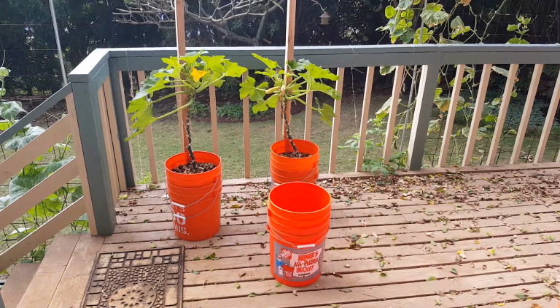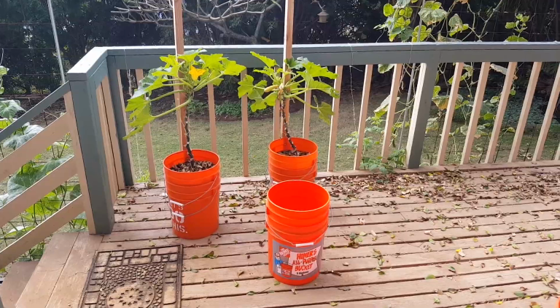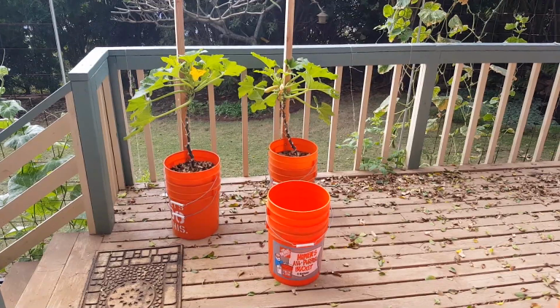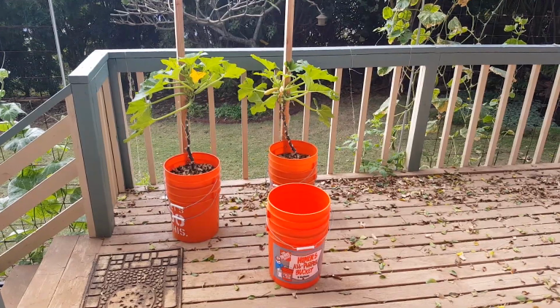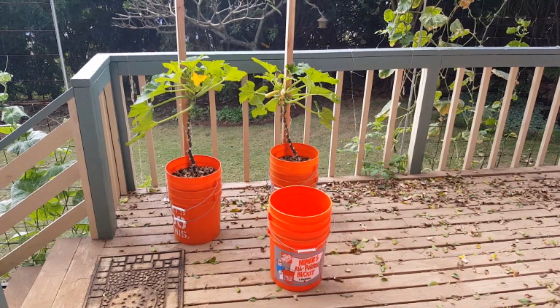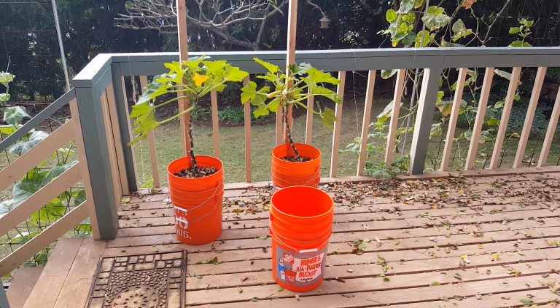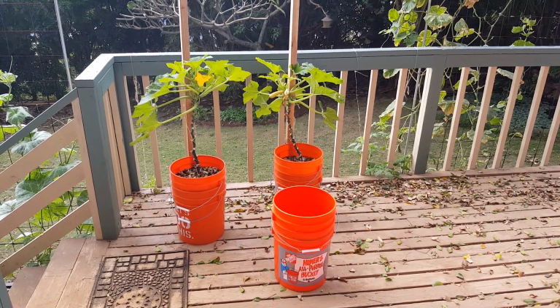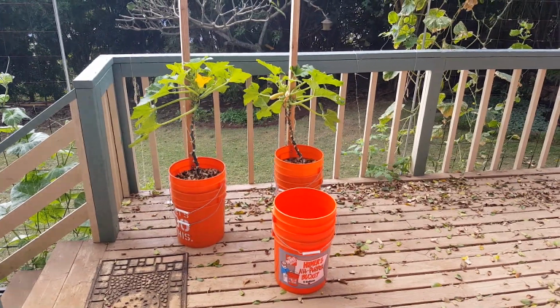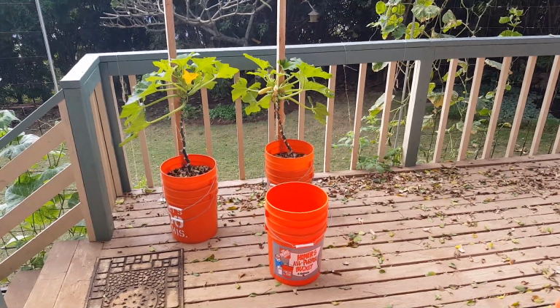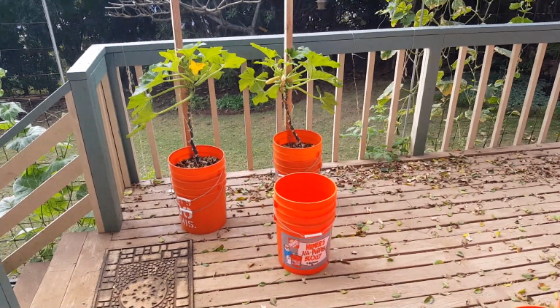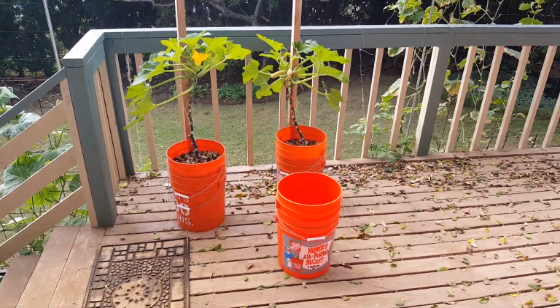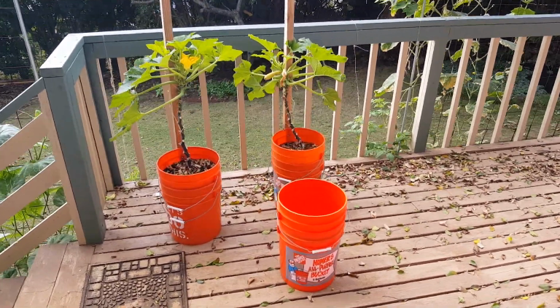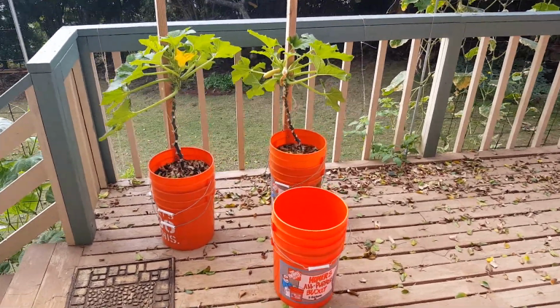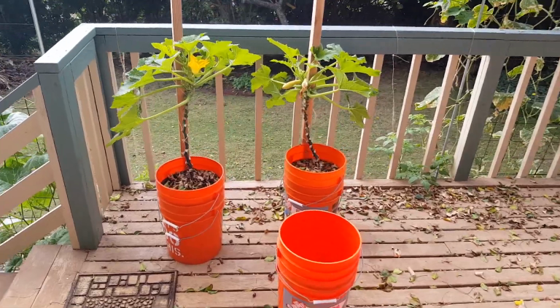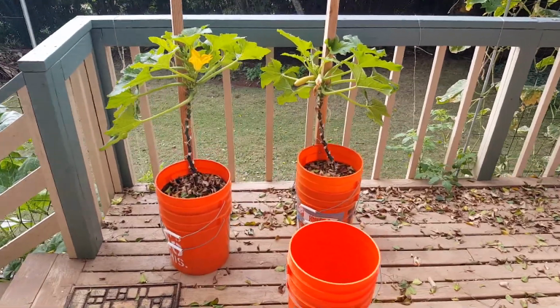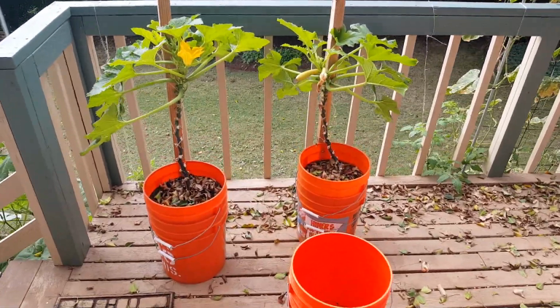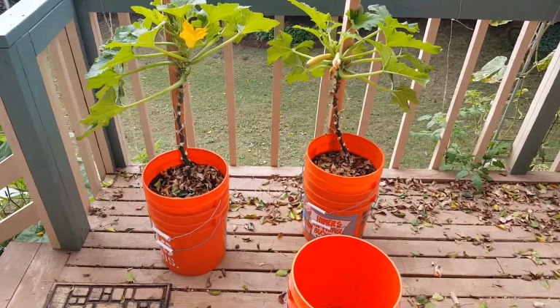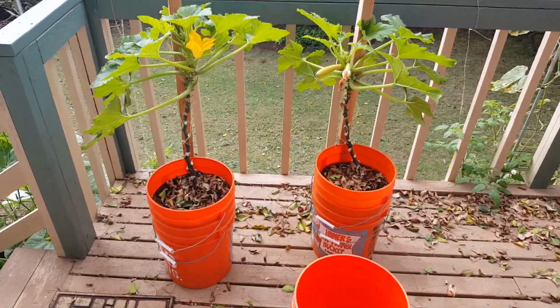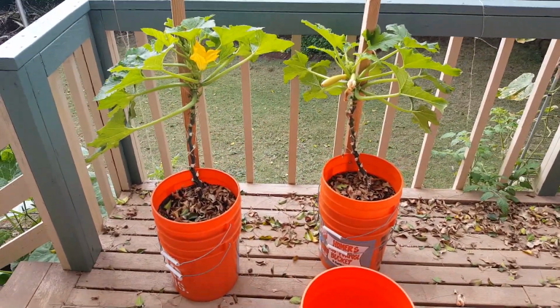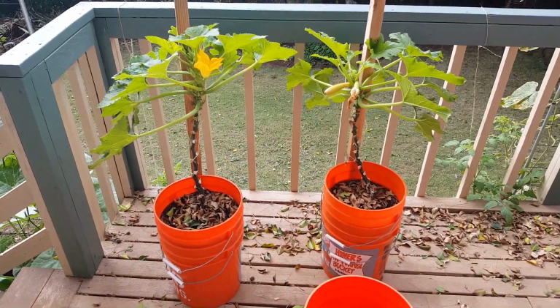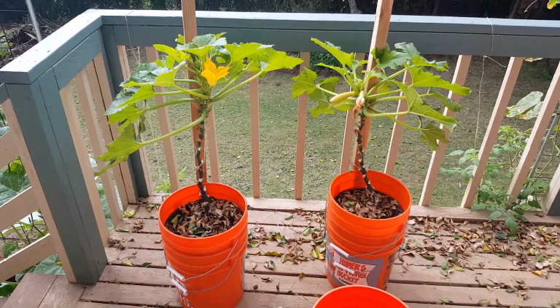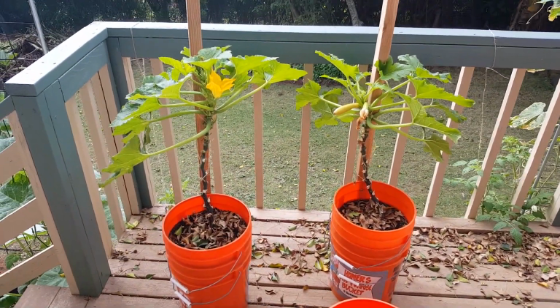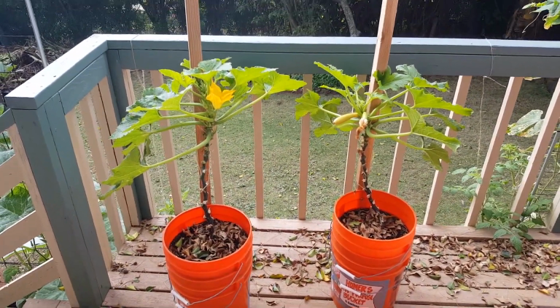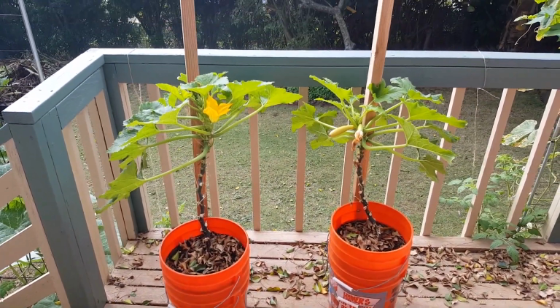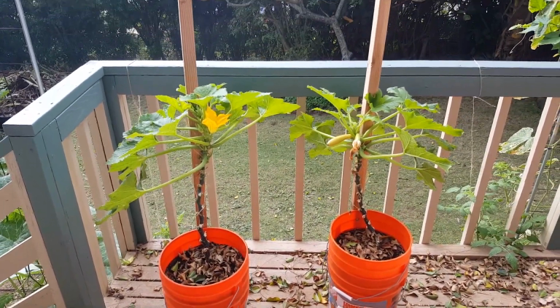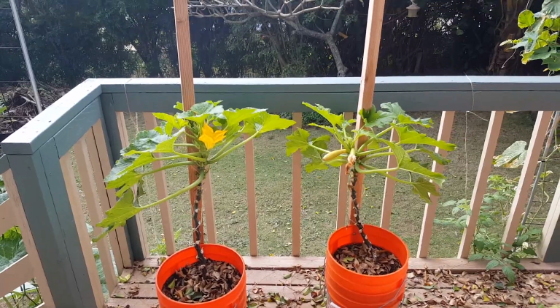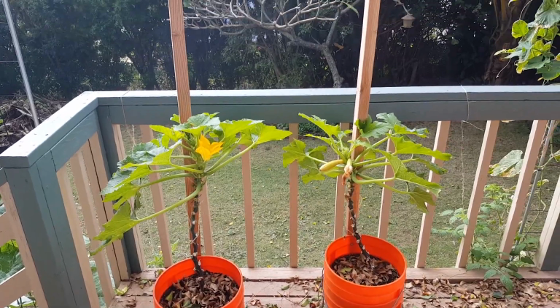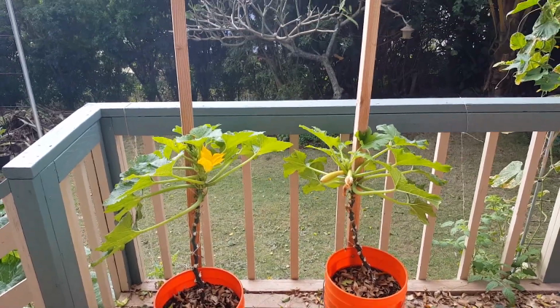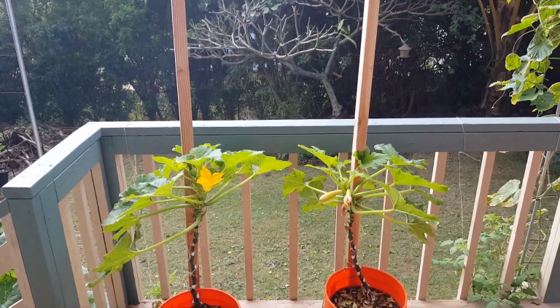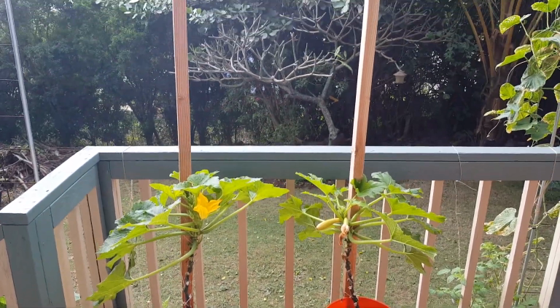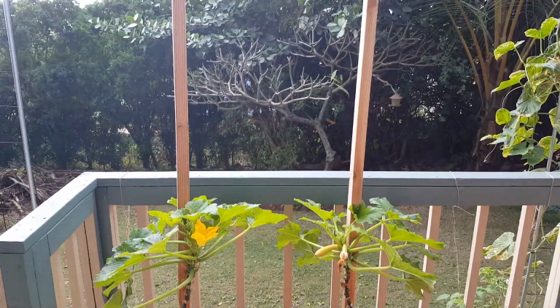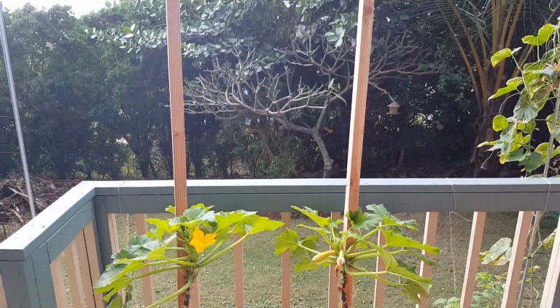Here I have crookneck squash growing on my porch, and as you can see, they're growing vertically. I'm using these self-watering buckets and I've bolted two-by-twos onto the back.